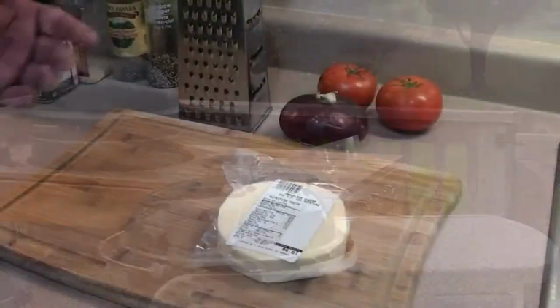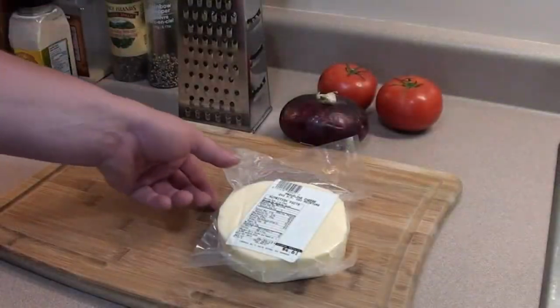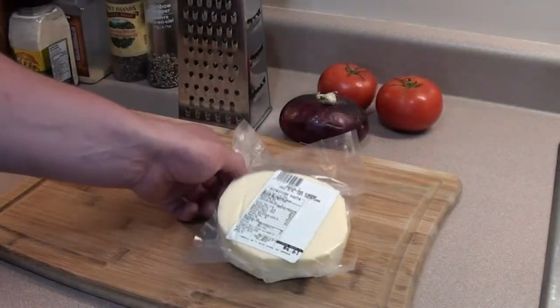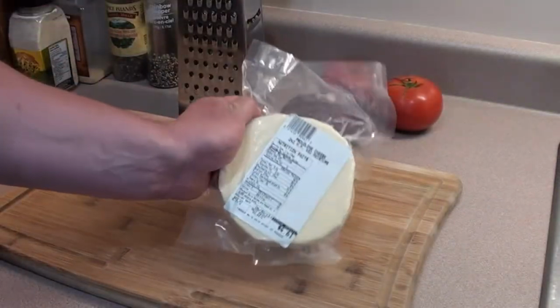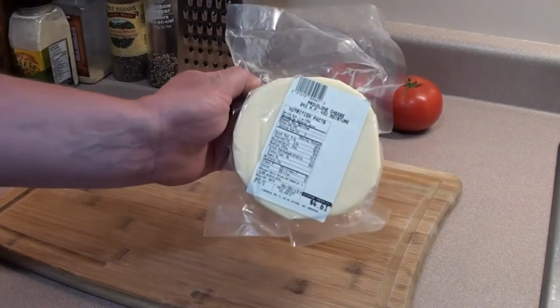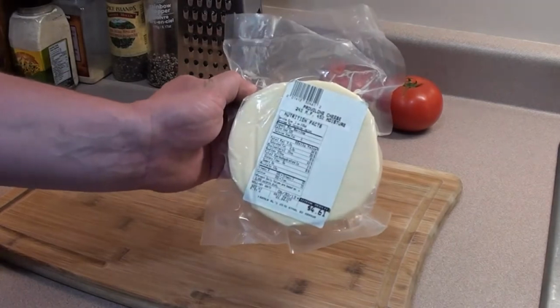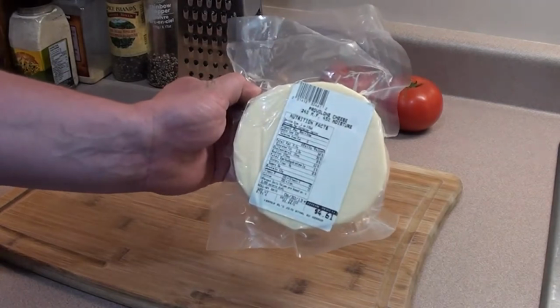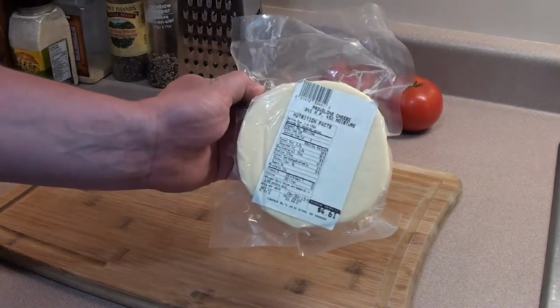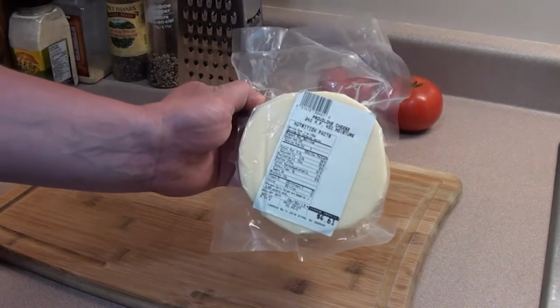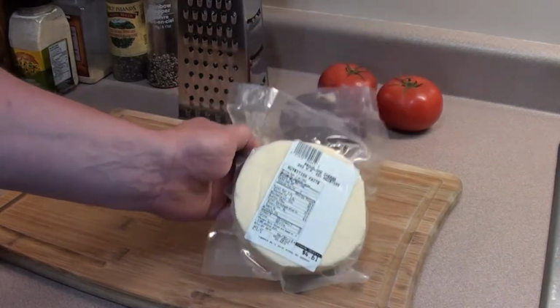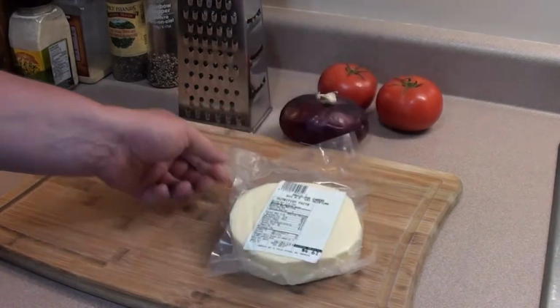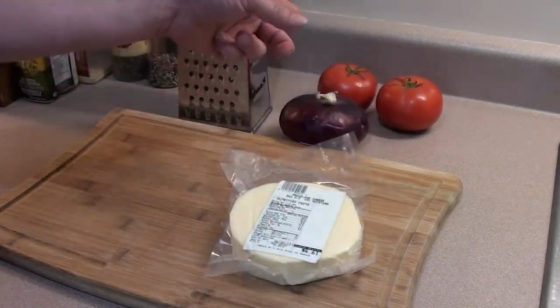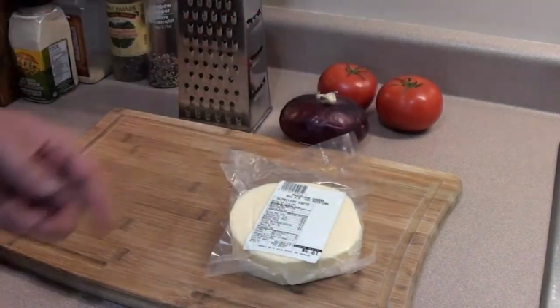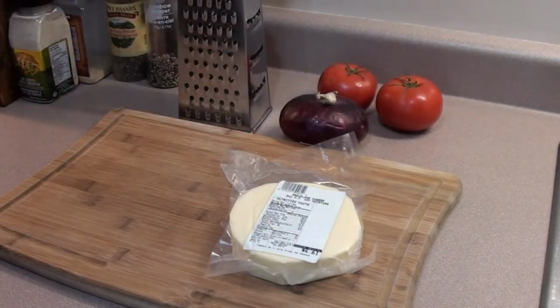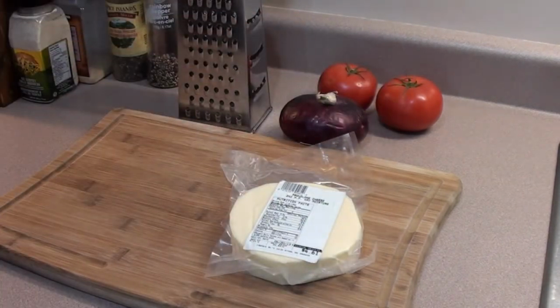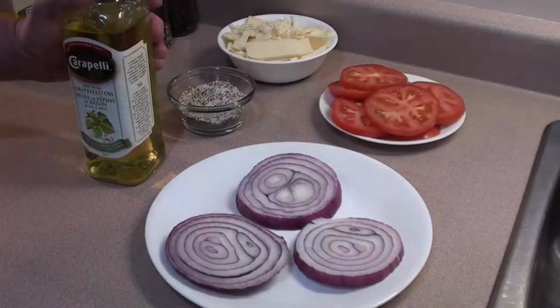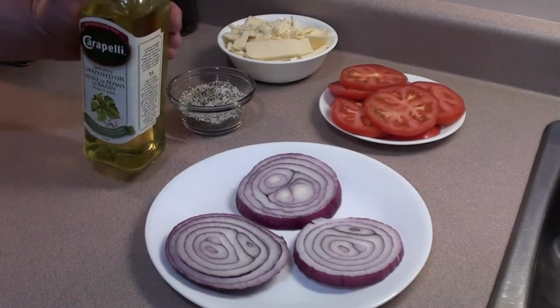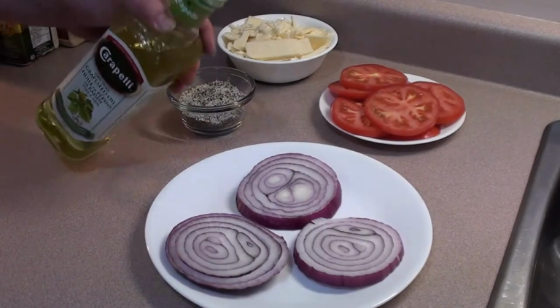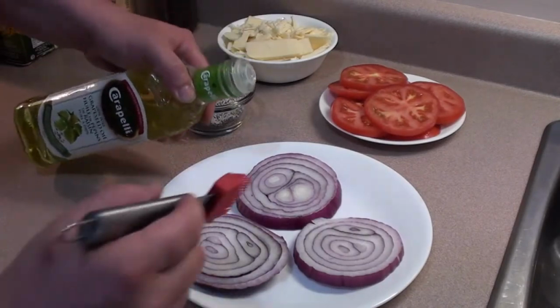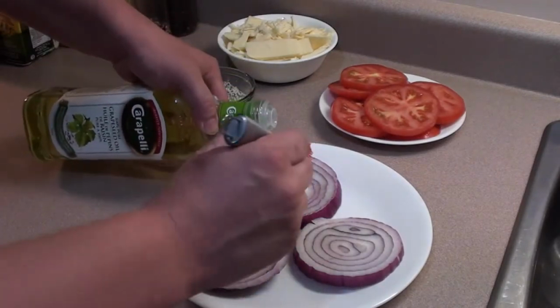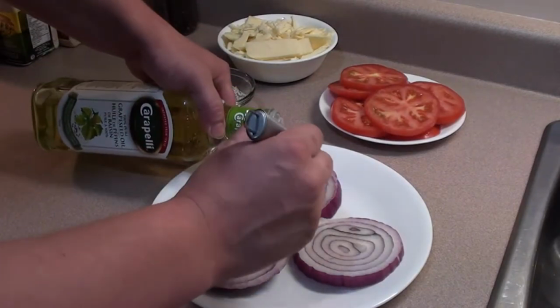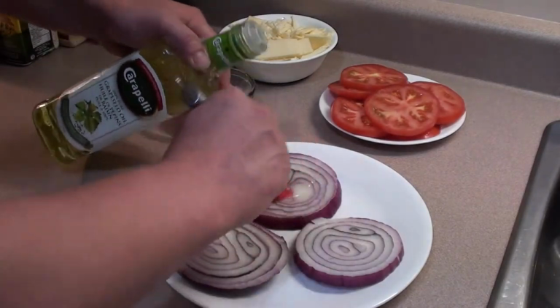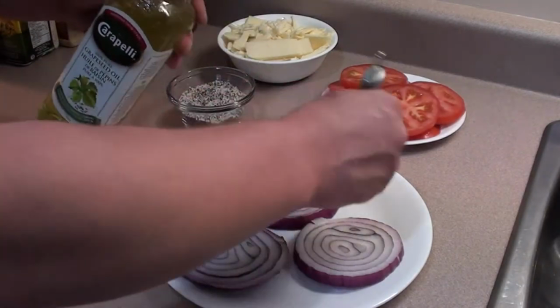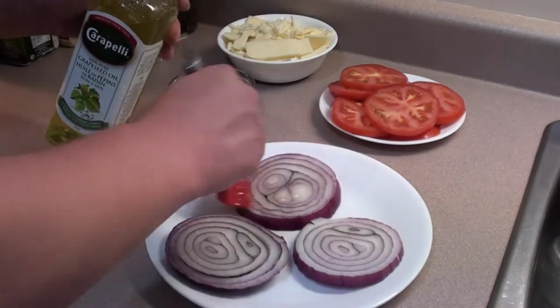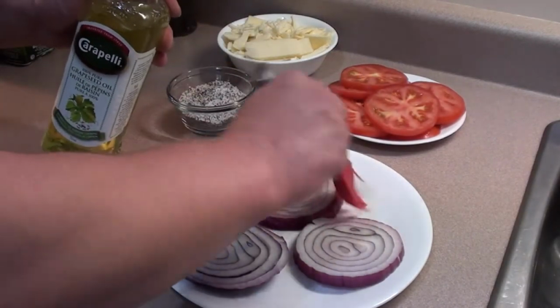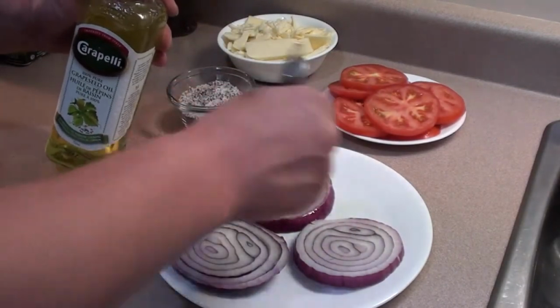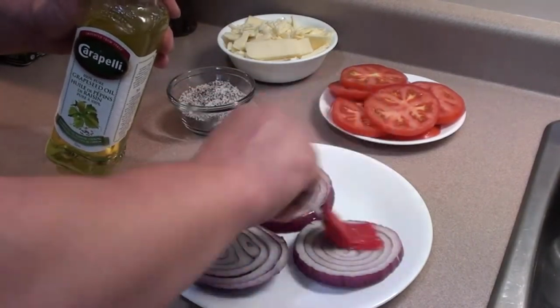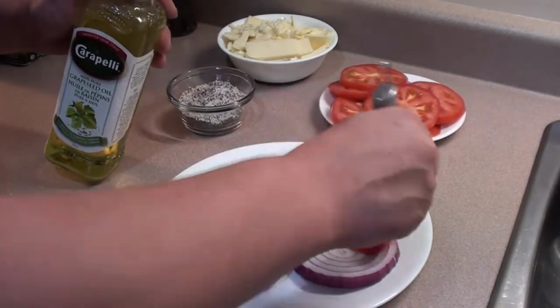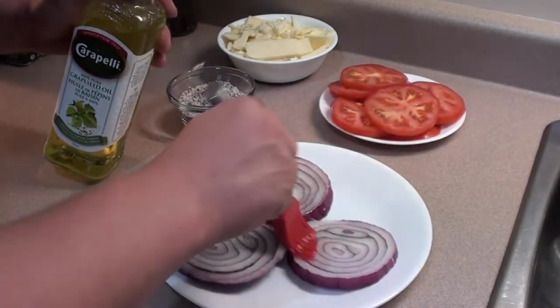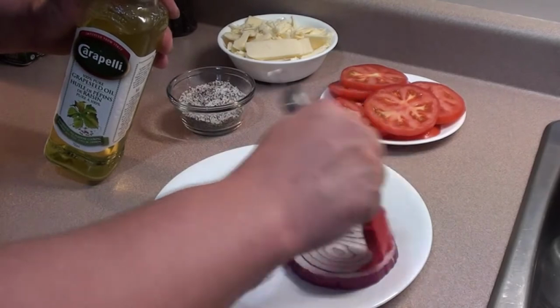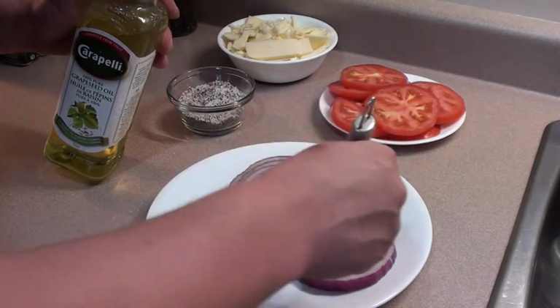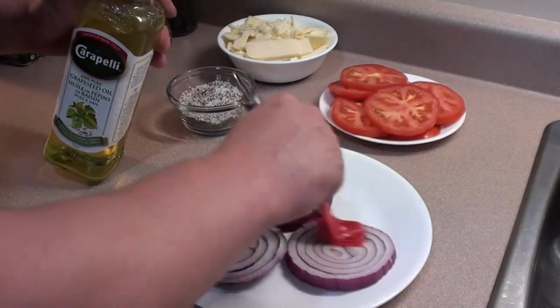While the barbecue's out there smoking away, we're gonna slice up some provolone cheese, two tomatoes, and one red onion. Once your onions are all sliced up, brush on a little bit of oil on both sides, and we'll go throw them on those grilling stones.